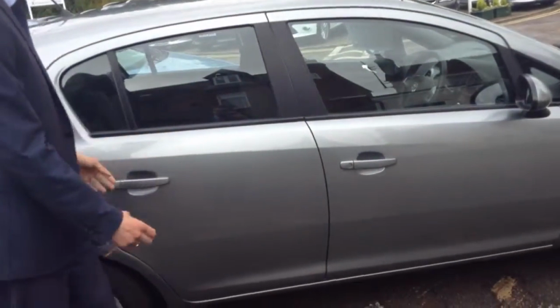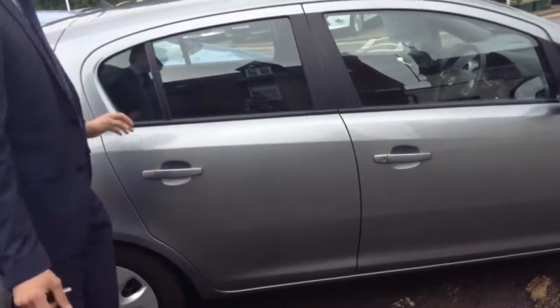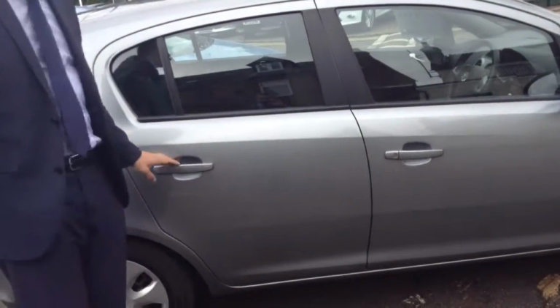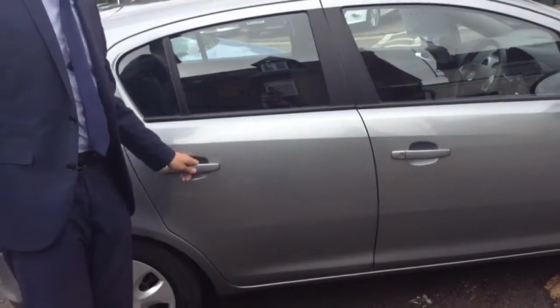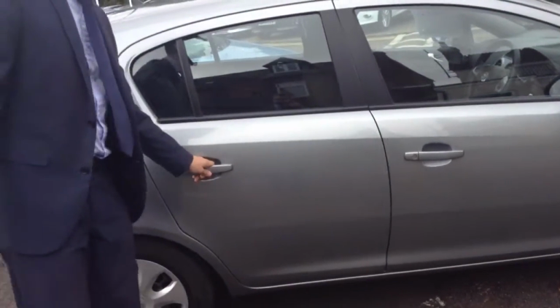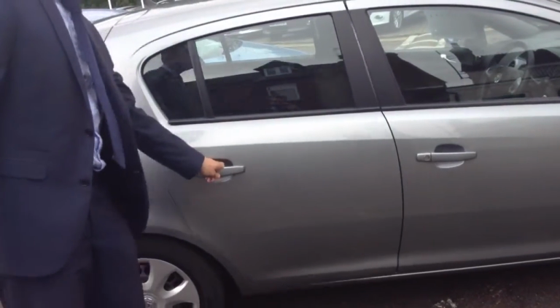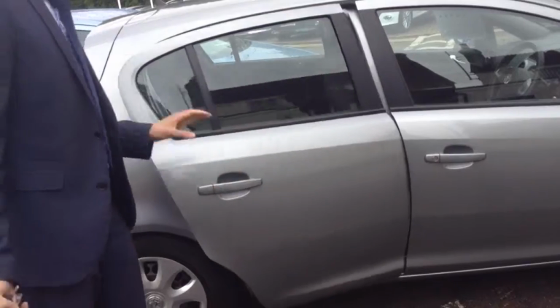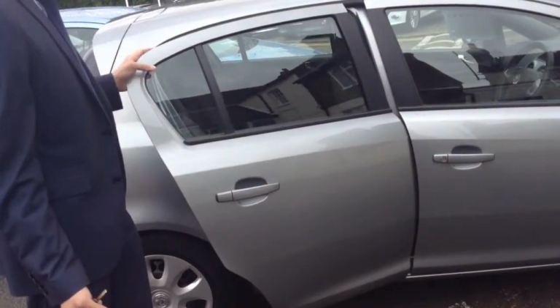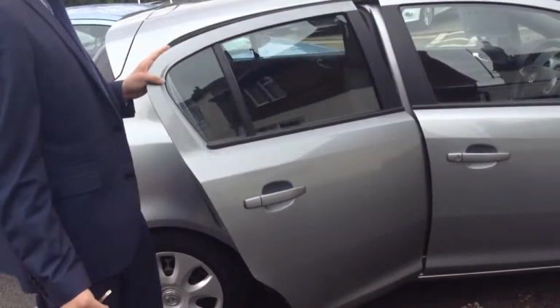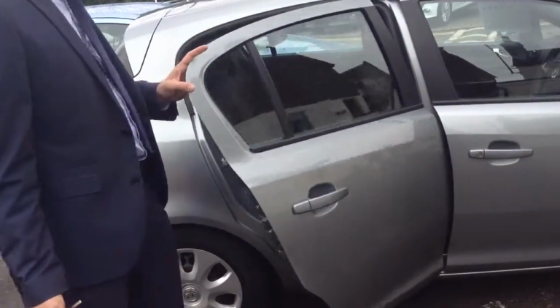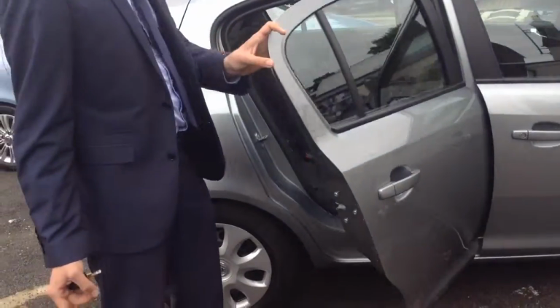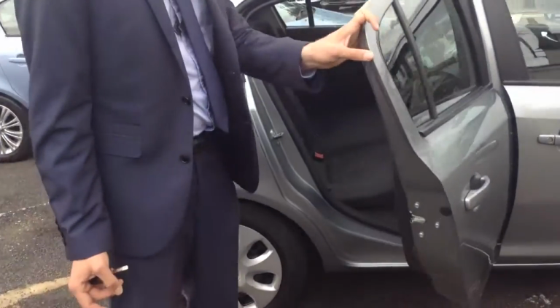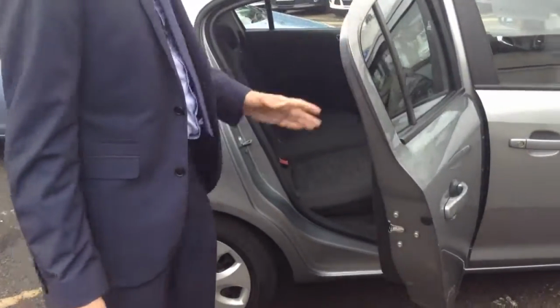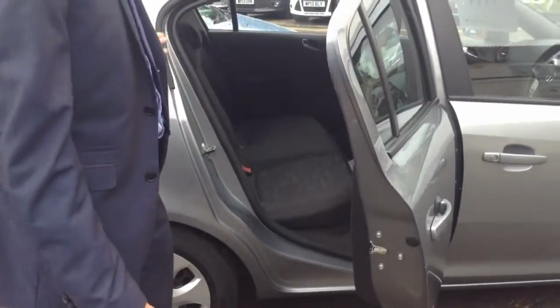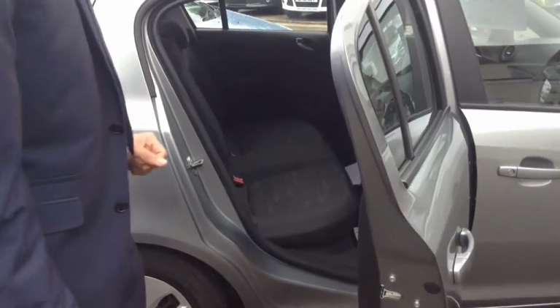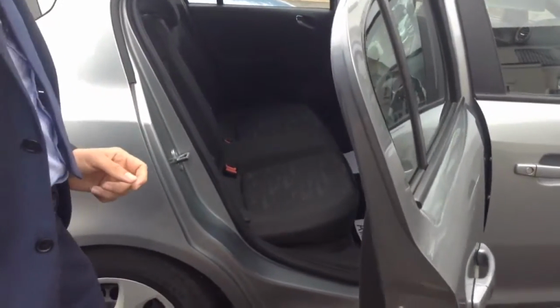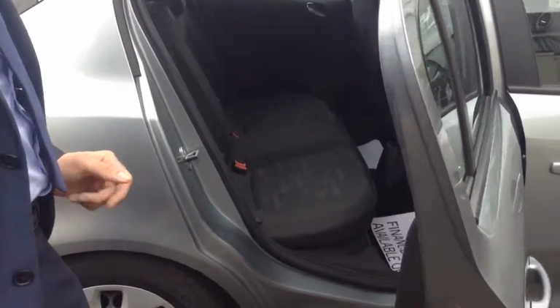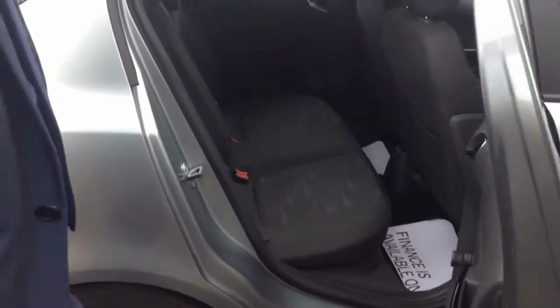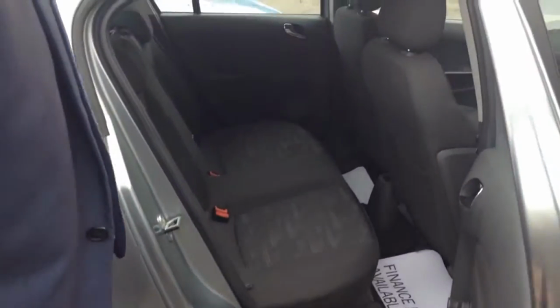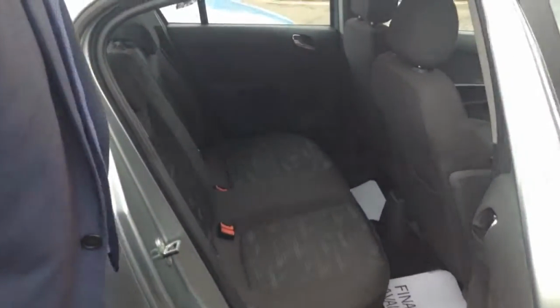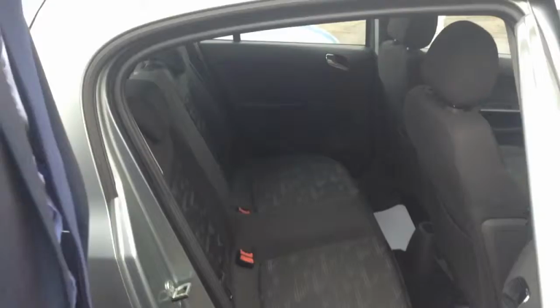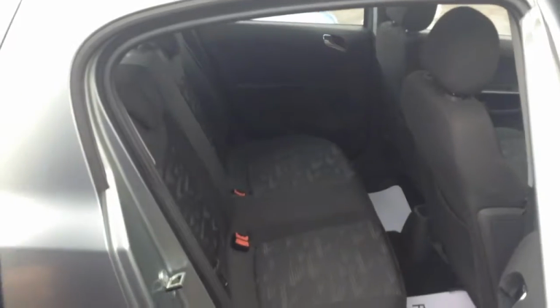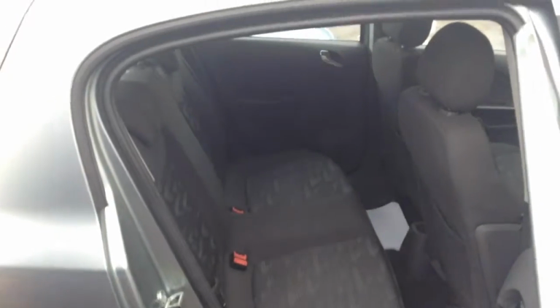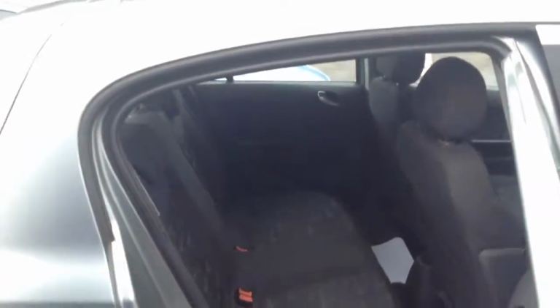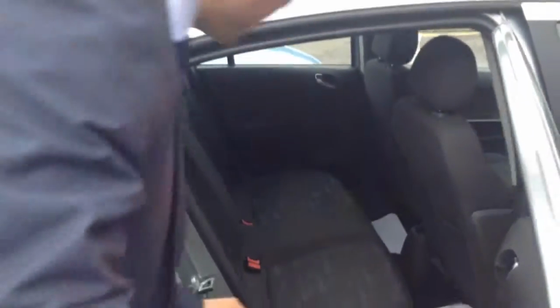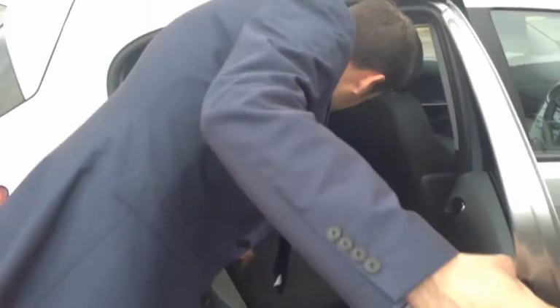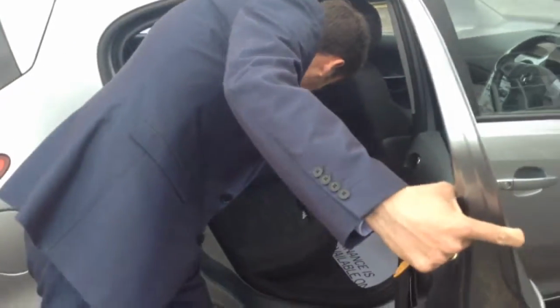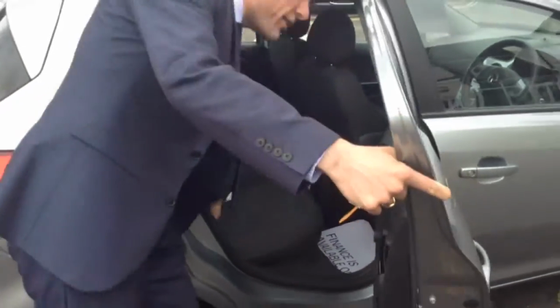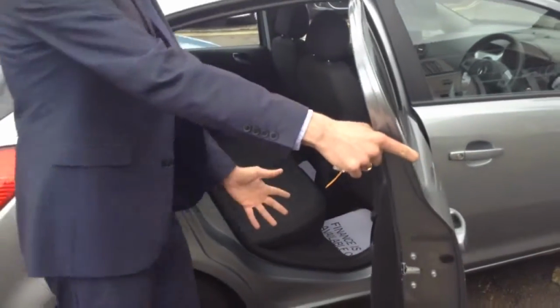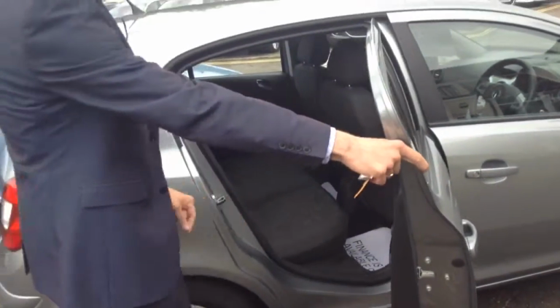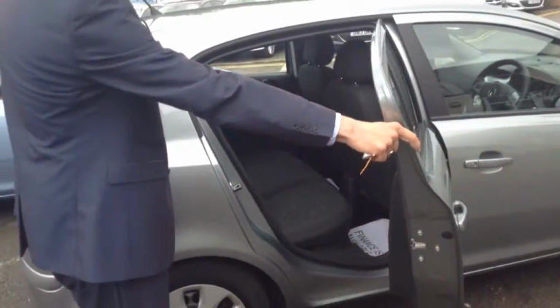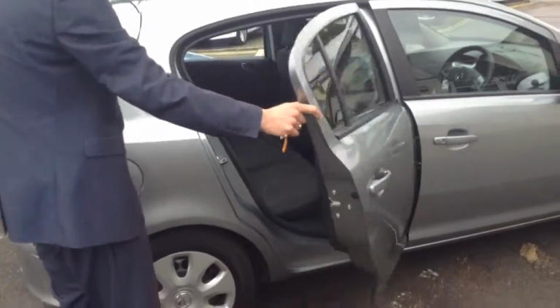At only £6,499, it really is a good buy. As you can see, there's plenty of room in the back for passengers as well, and it does have ISOFIX if you've got young children.